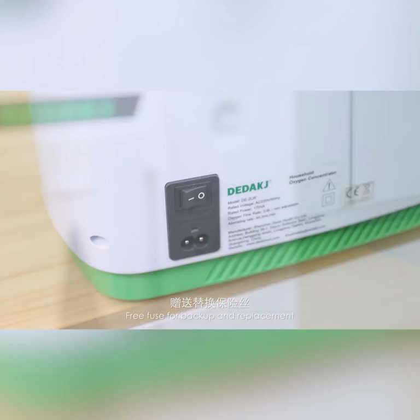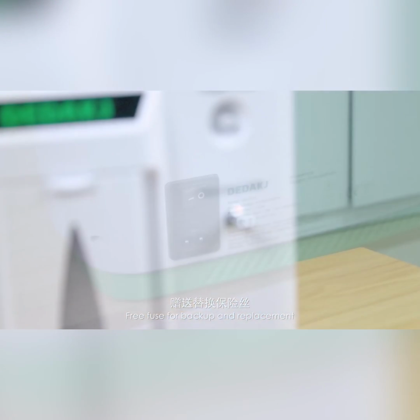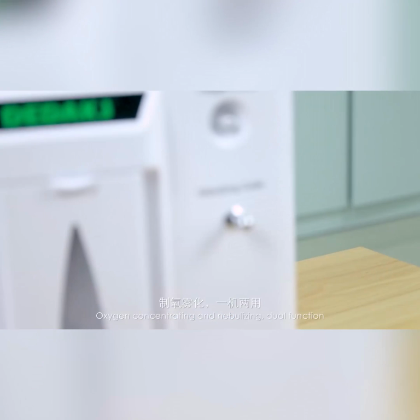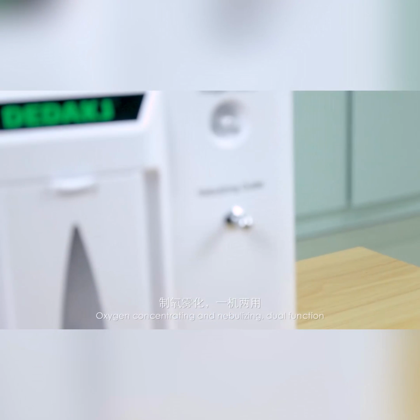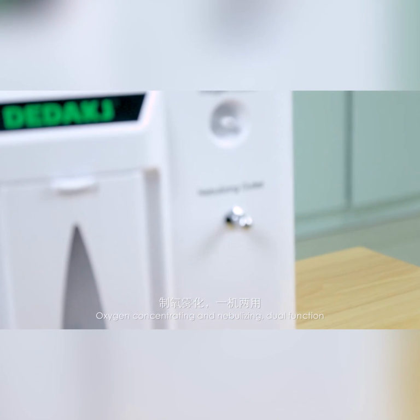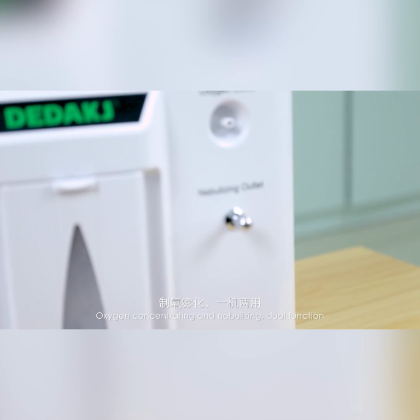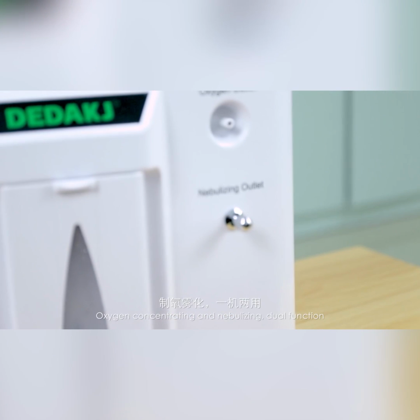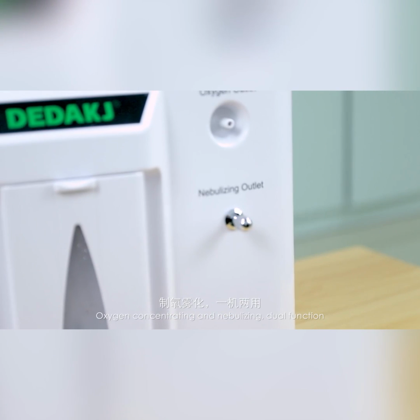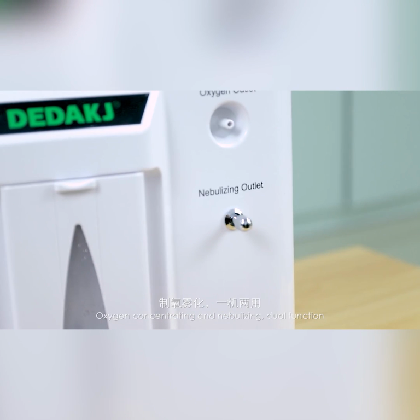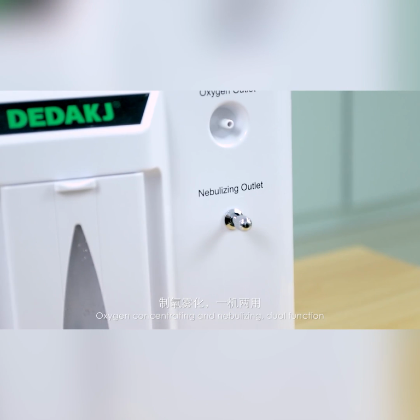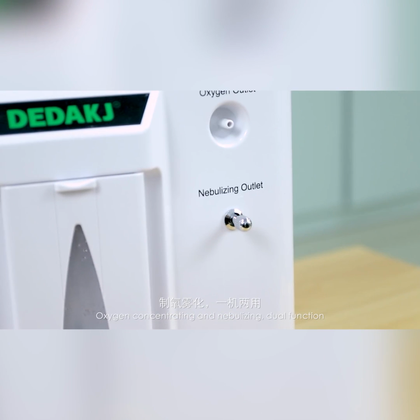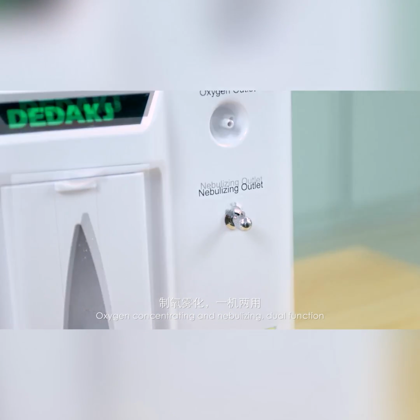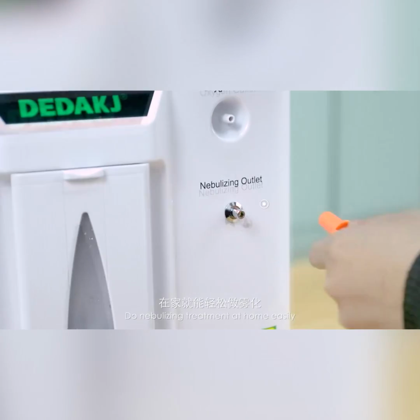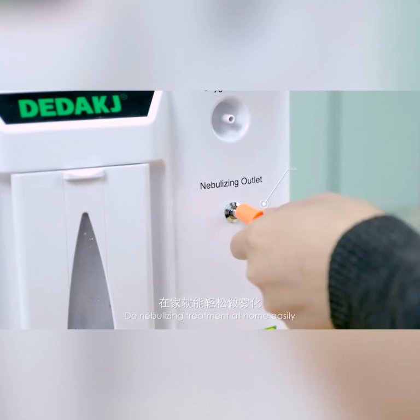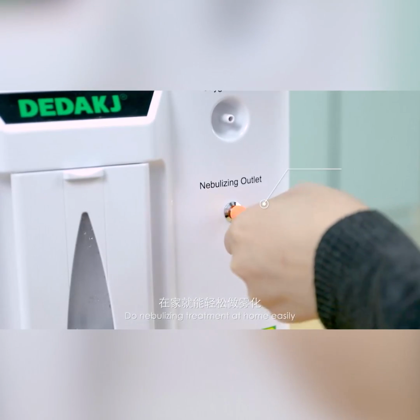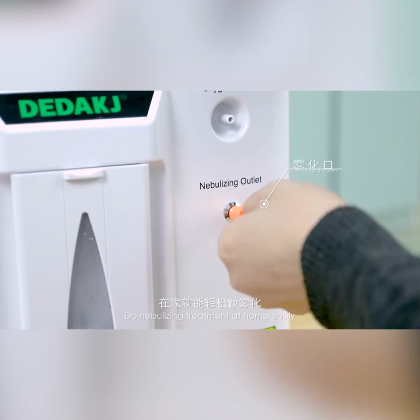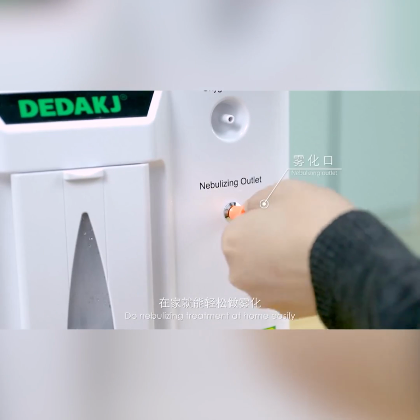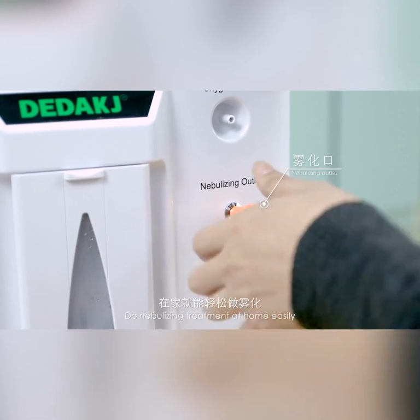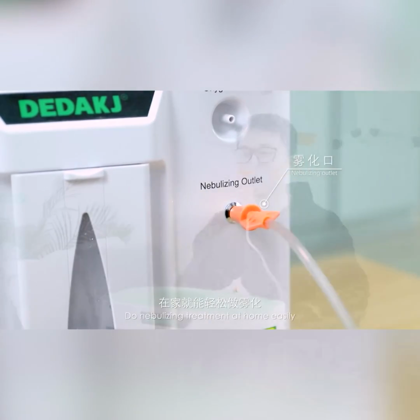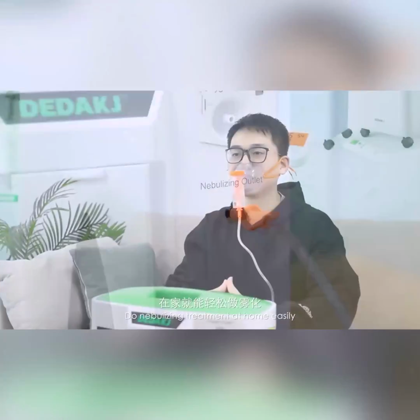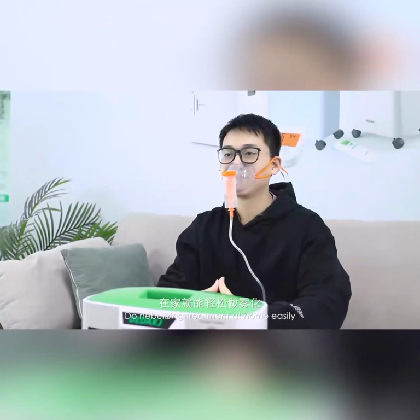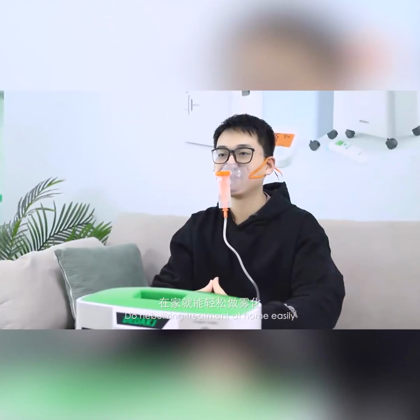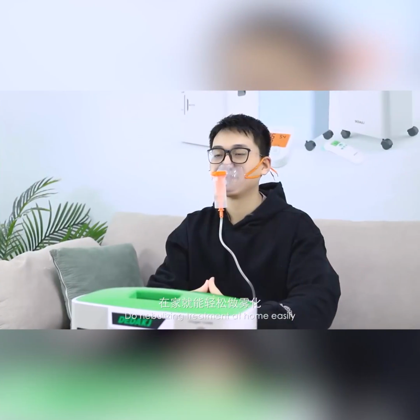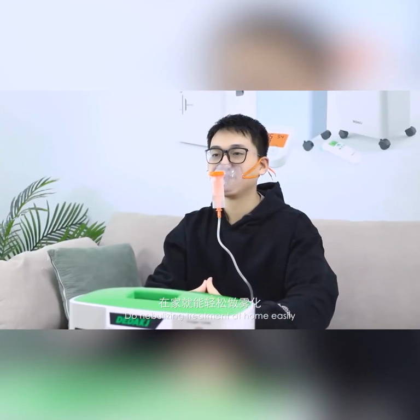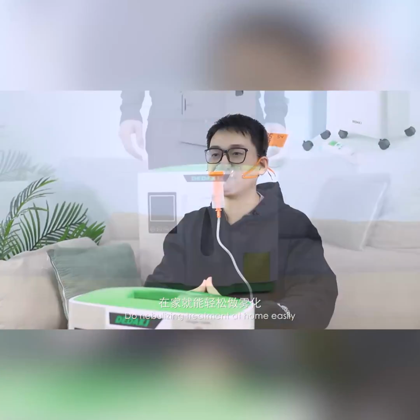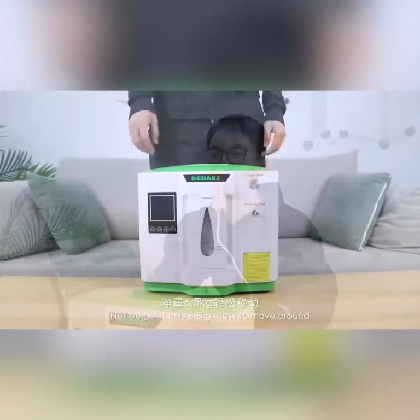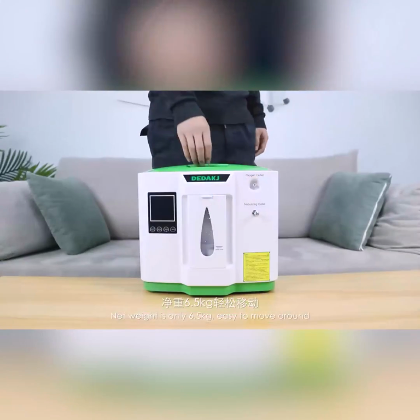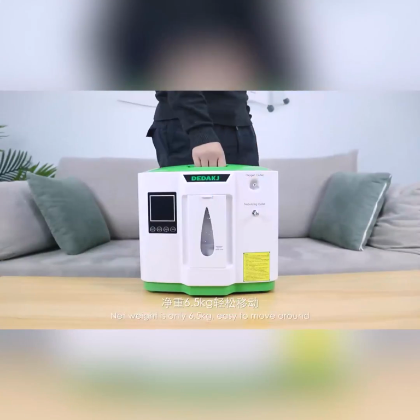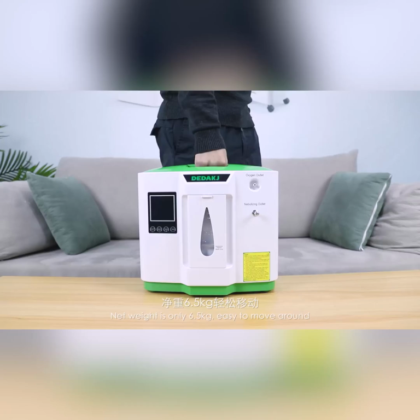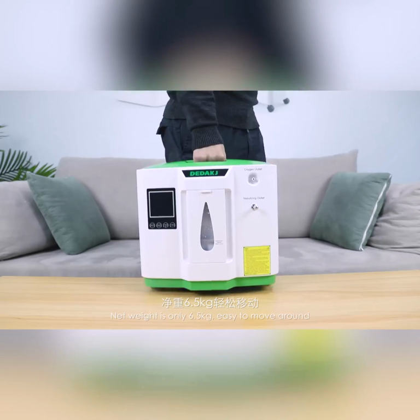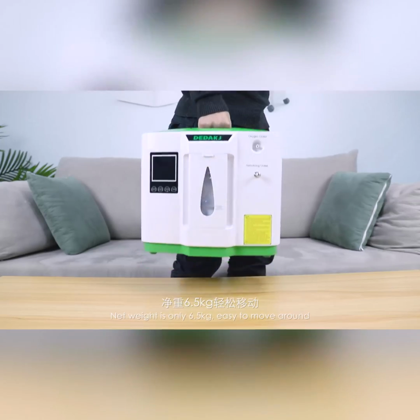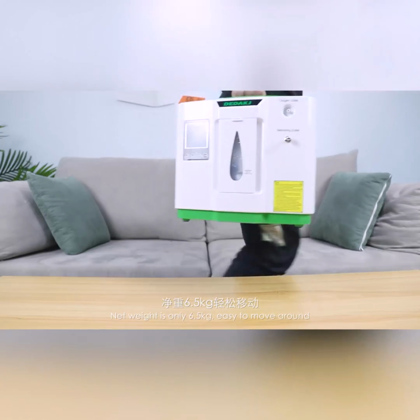Oxygen concentrating and nebulizing dual function — dual nebulizing treatment at home made easy. Net weight is only 6.5kg, making it easy to move around.